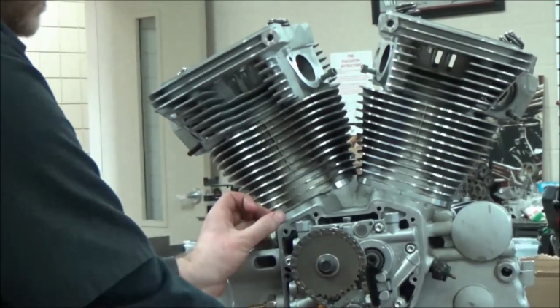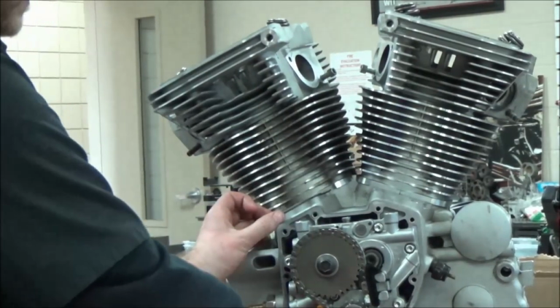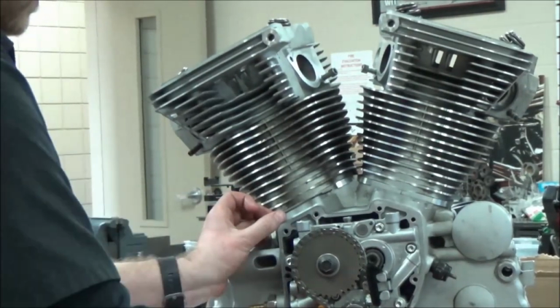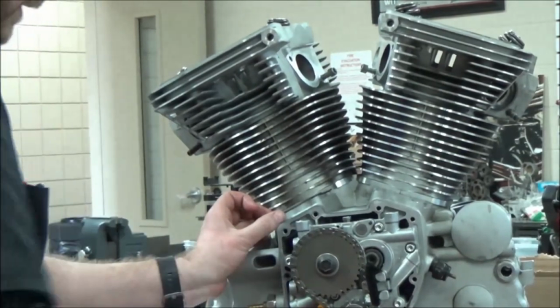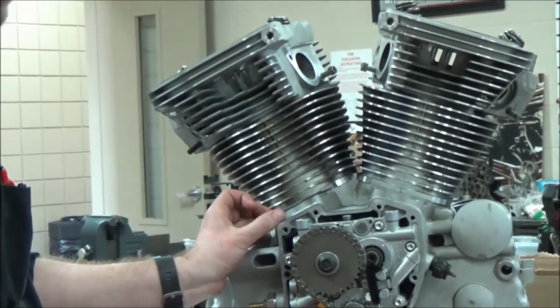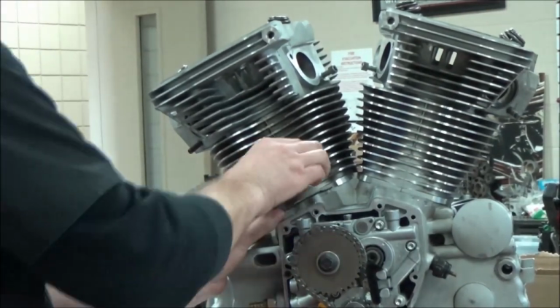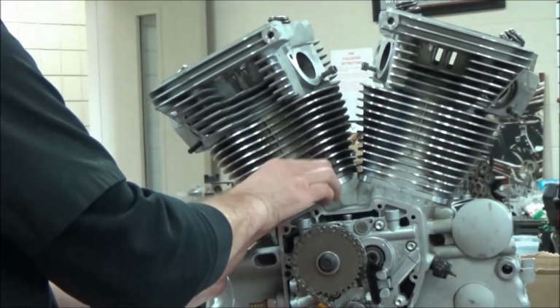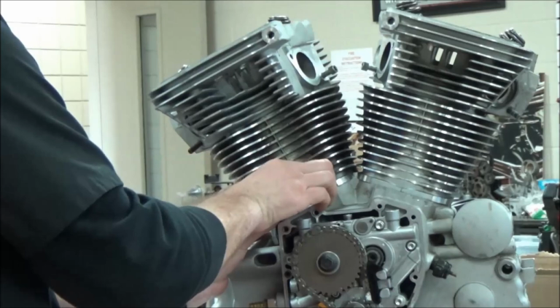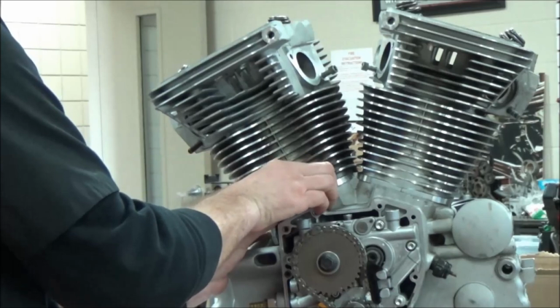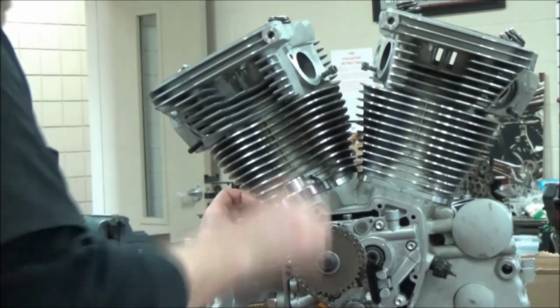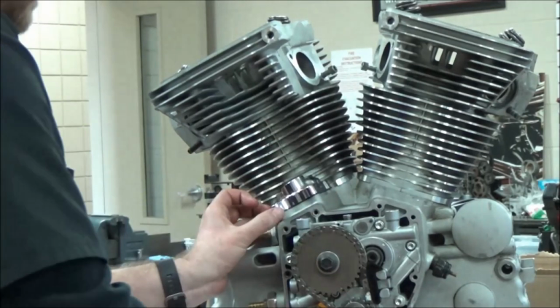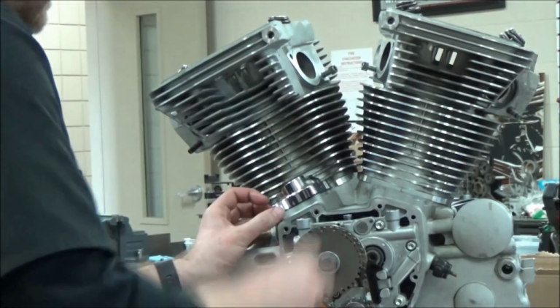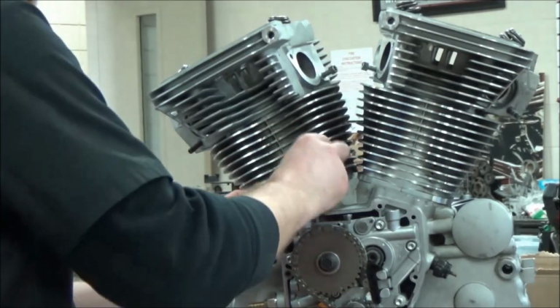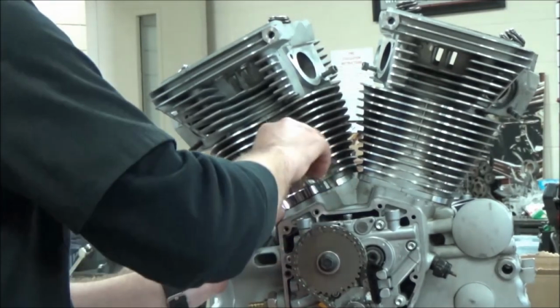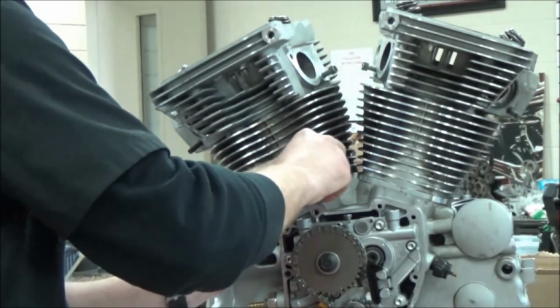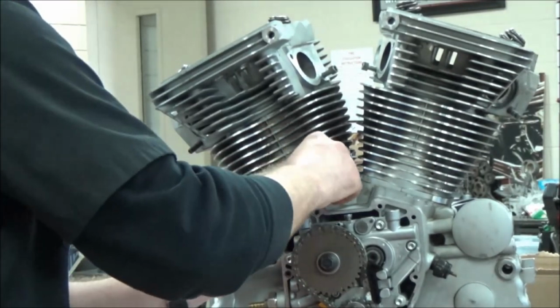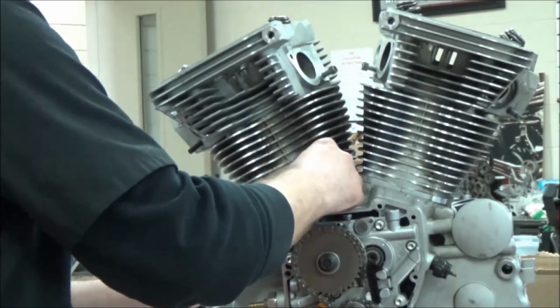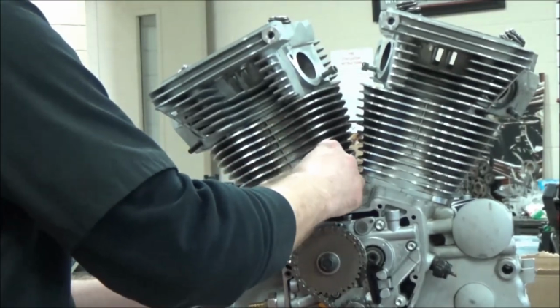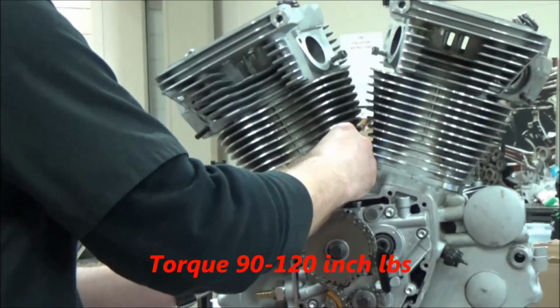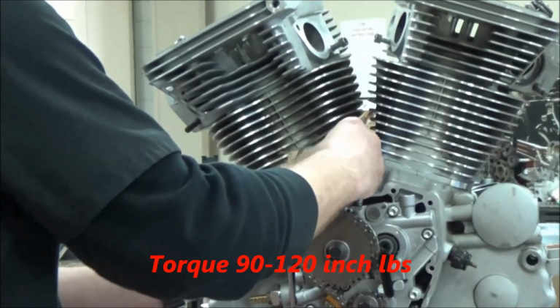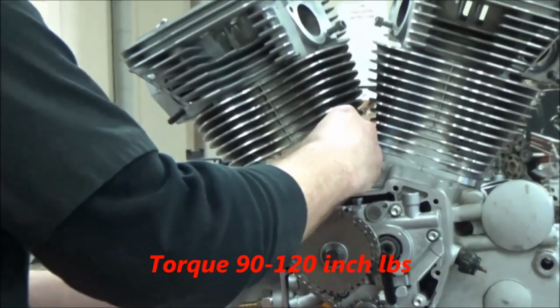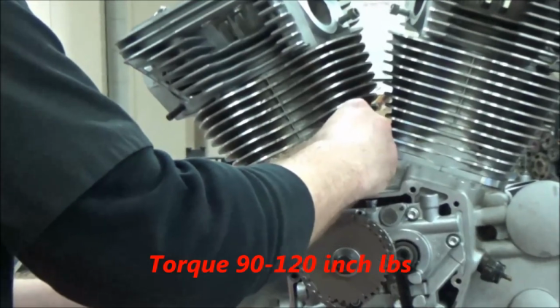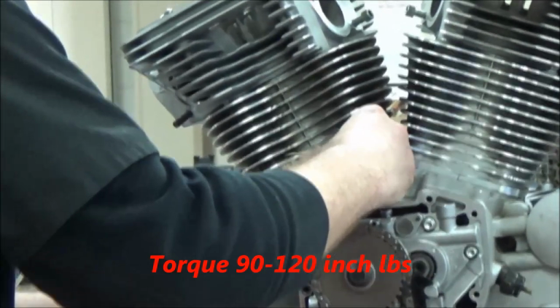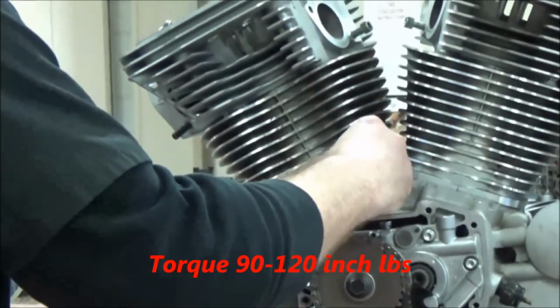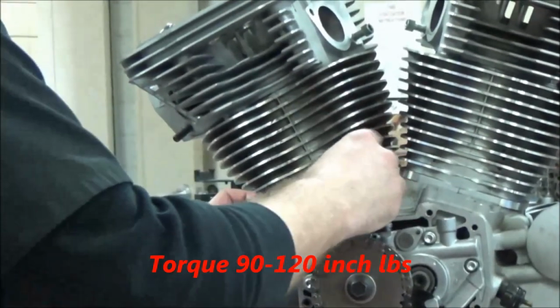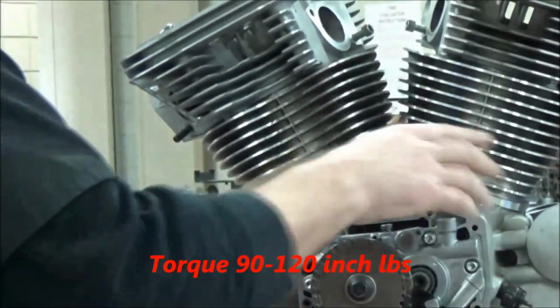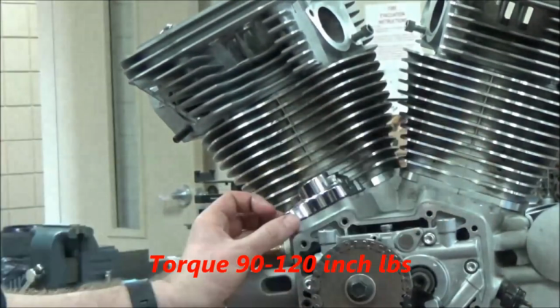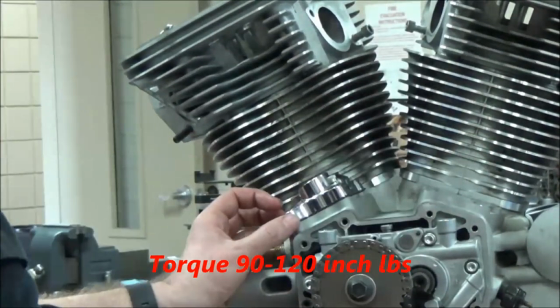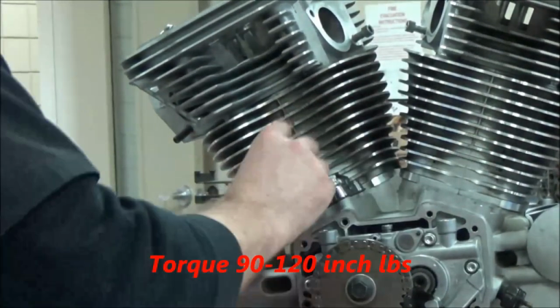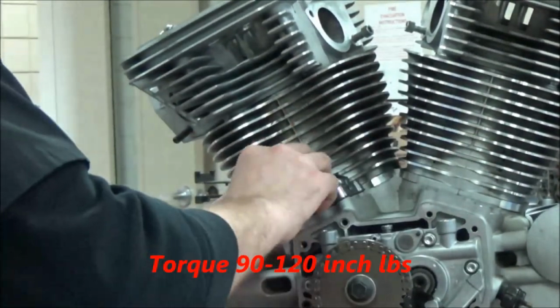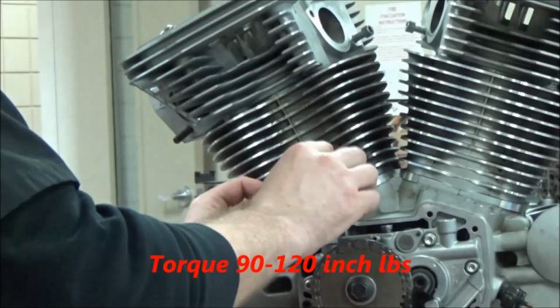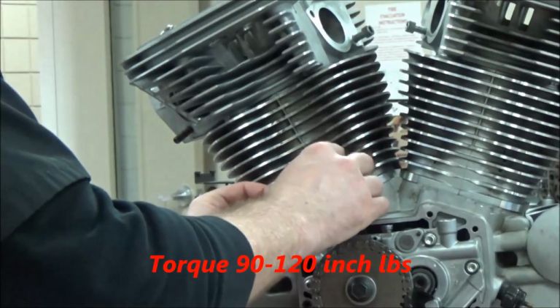That's another reason to label and mark everything when you take it apart. I'm going to go ahead and torque these to 90 to 120 inch-pounds, duplicate it on the other side, and then we'll move forward.